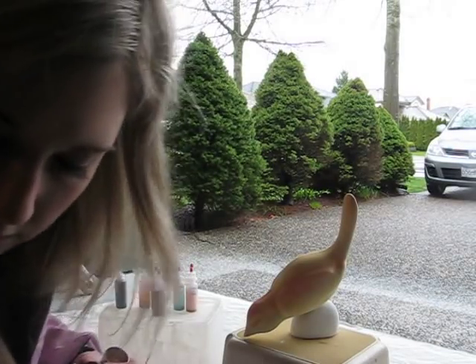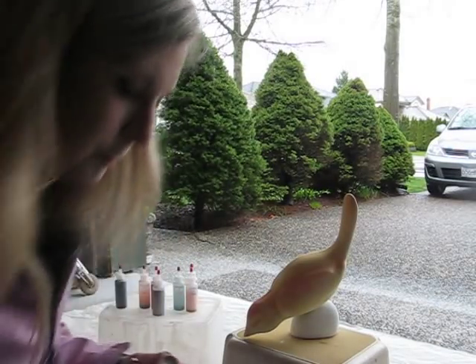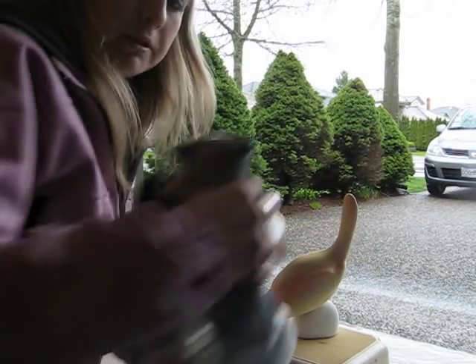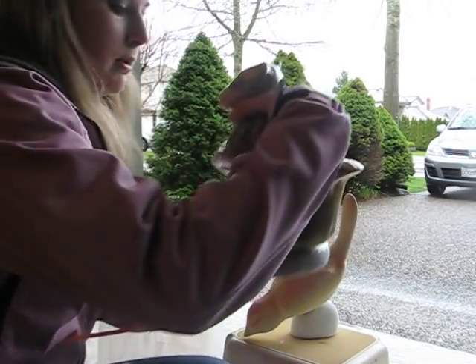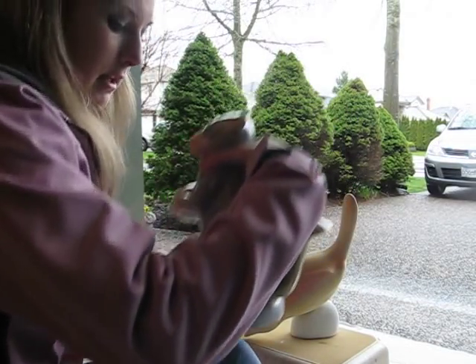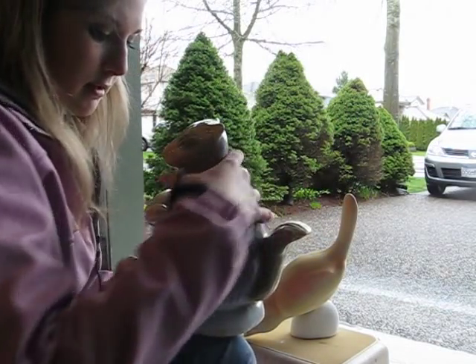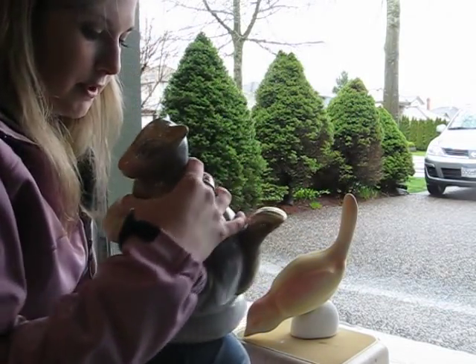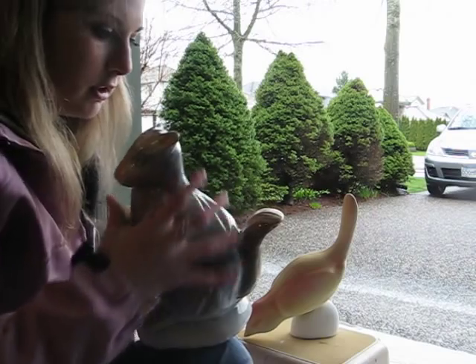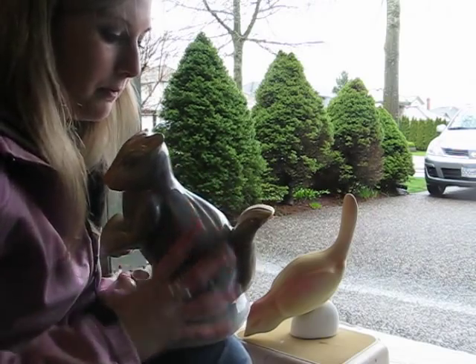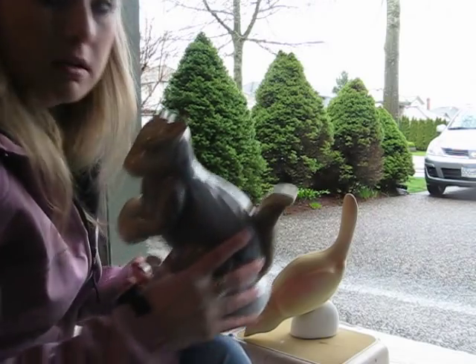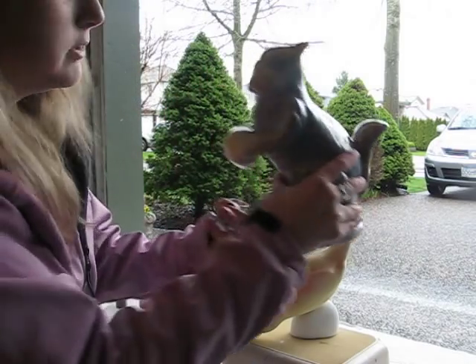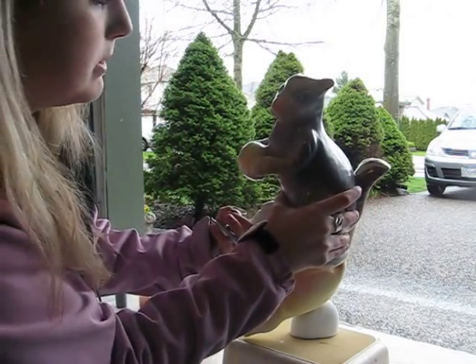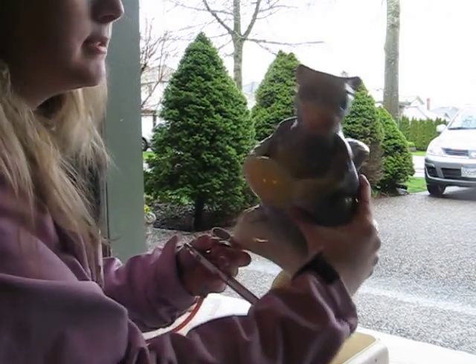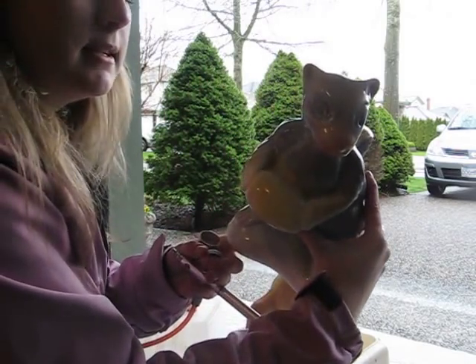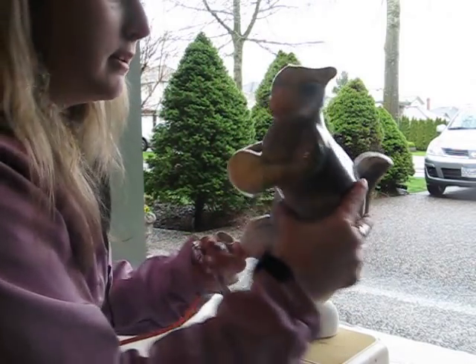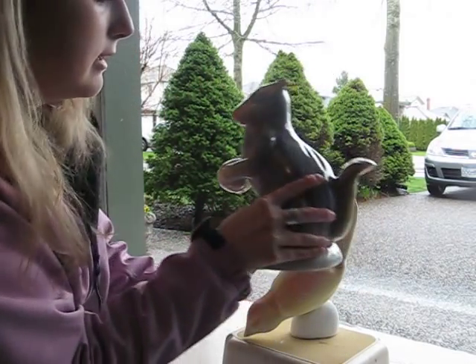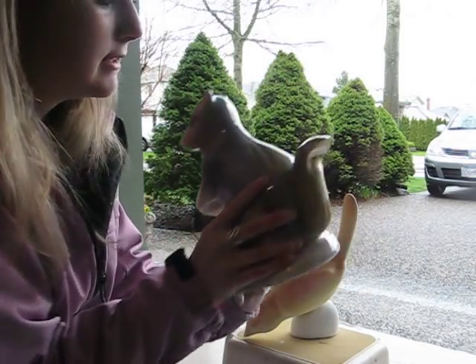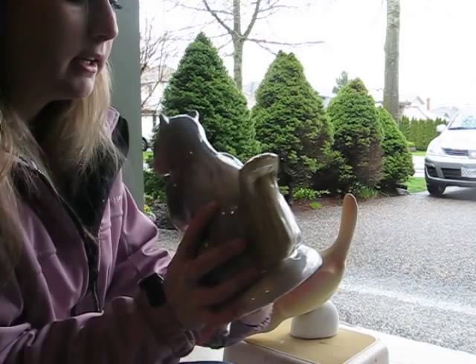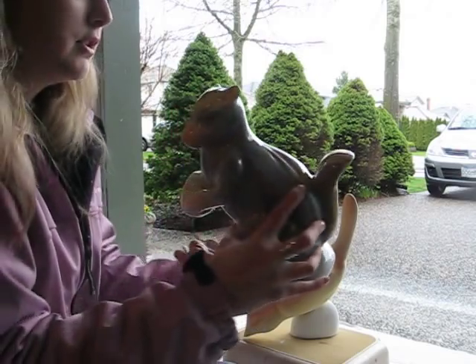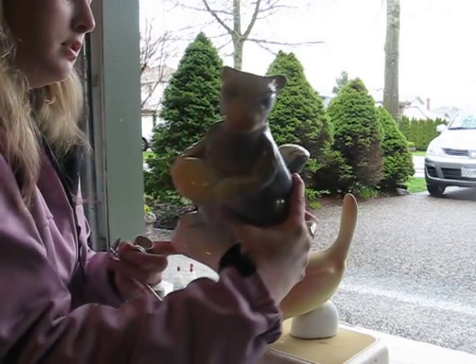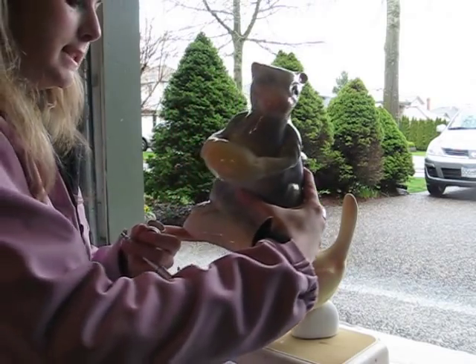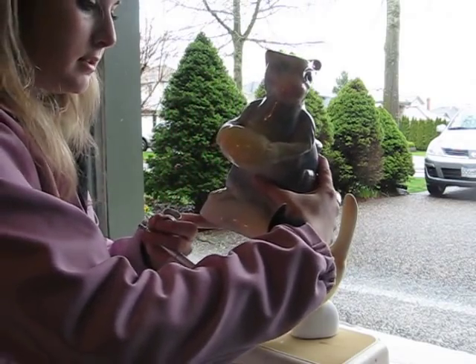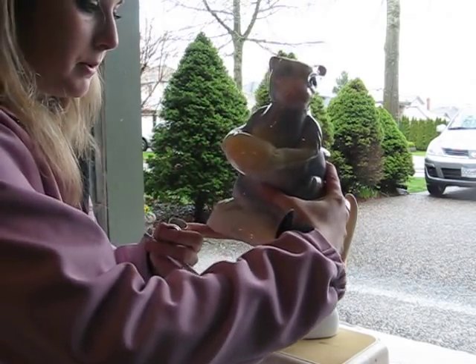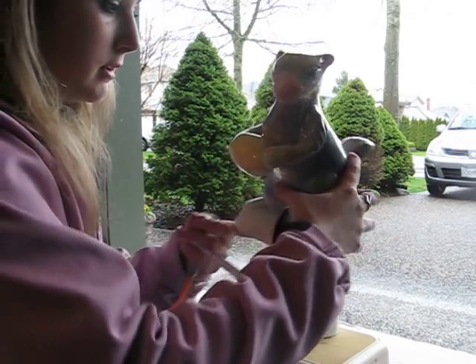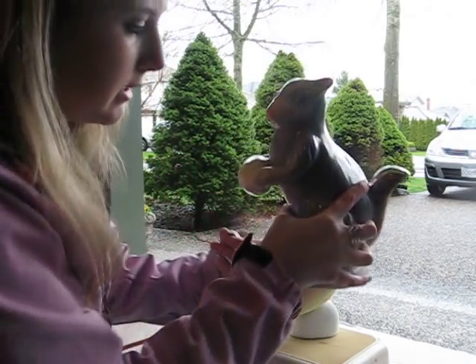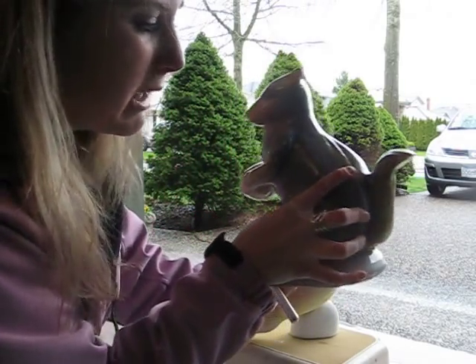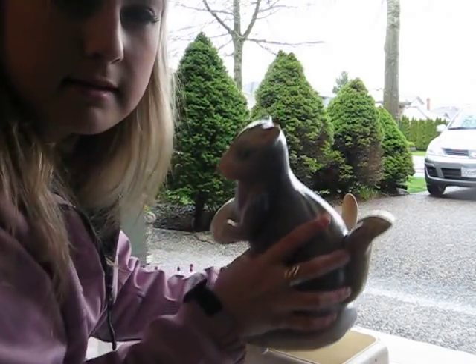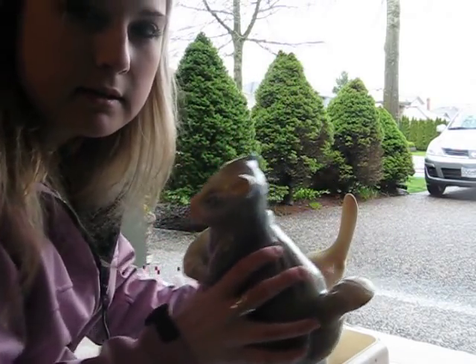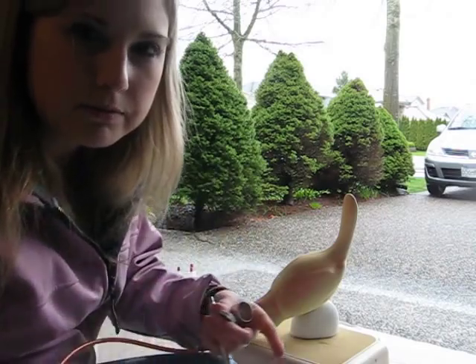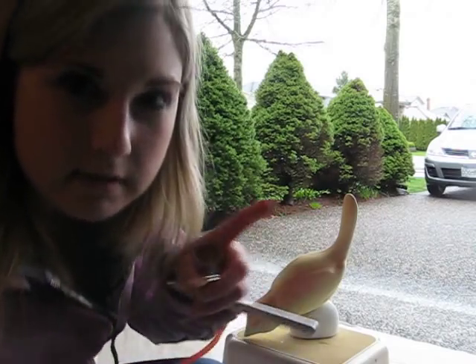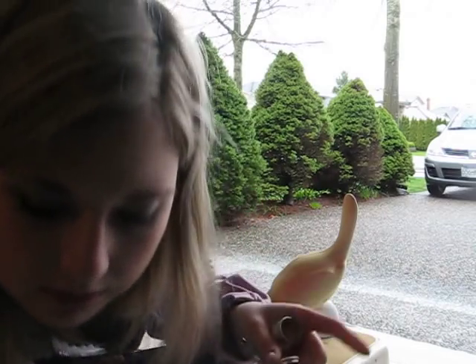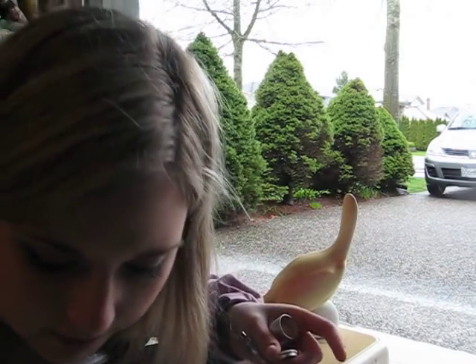Today I'm going to show you how to get this nice figurine look. This is one of my pieces. You can see that it has a nice kind of subtlety to it where the glaze kind of melts and looks just very soft.